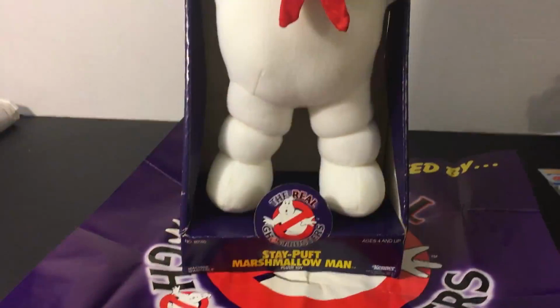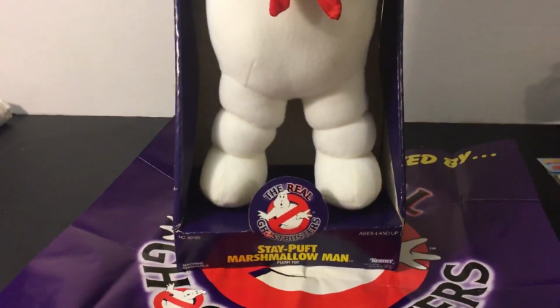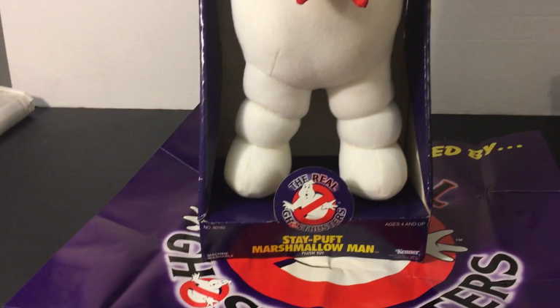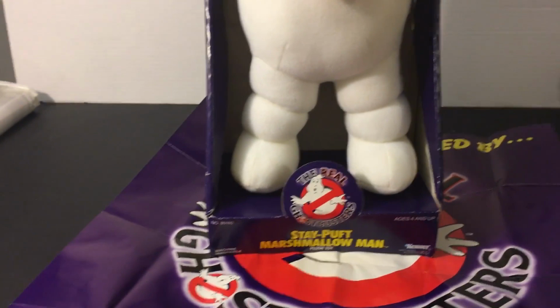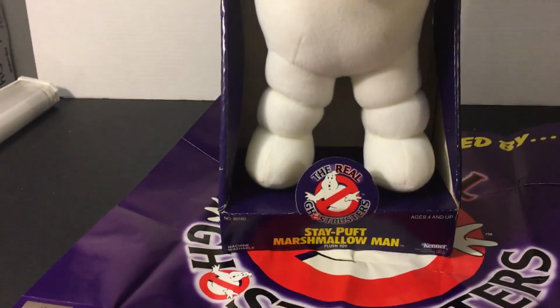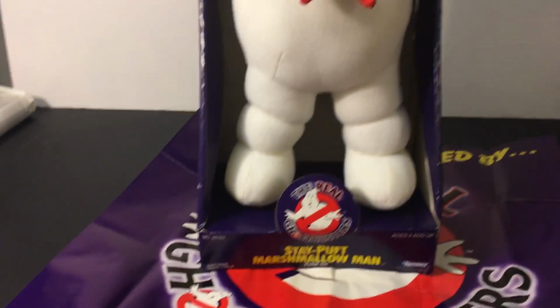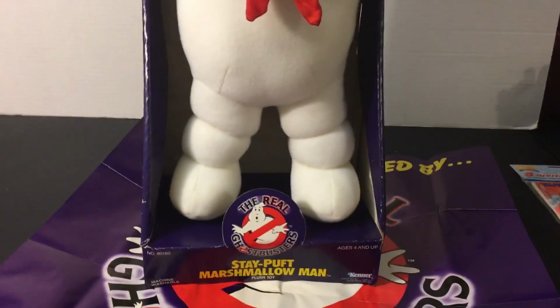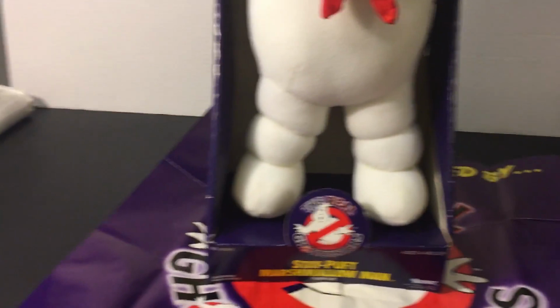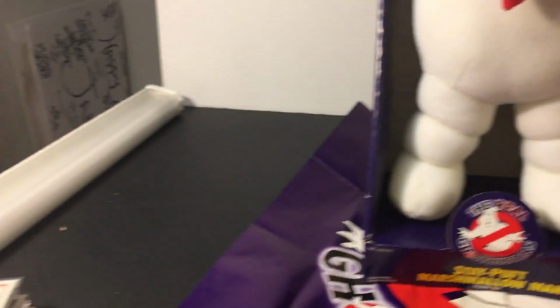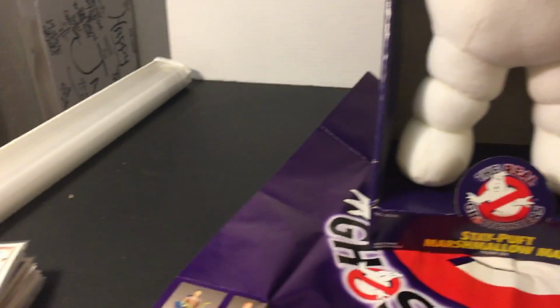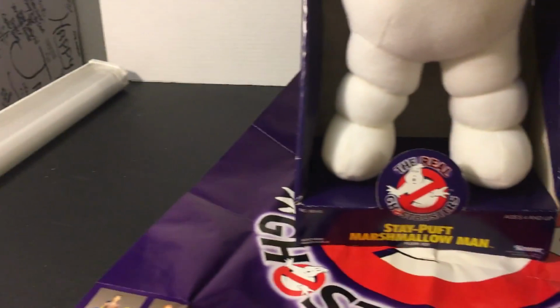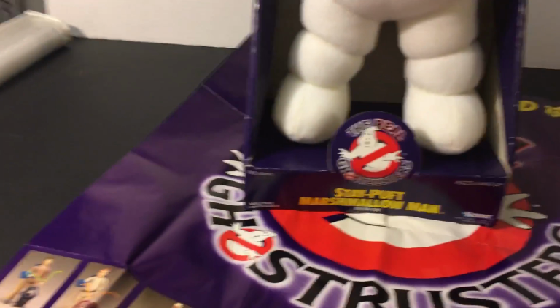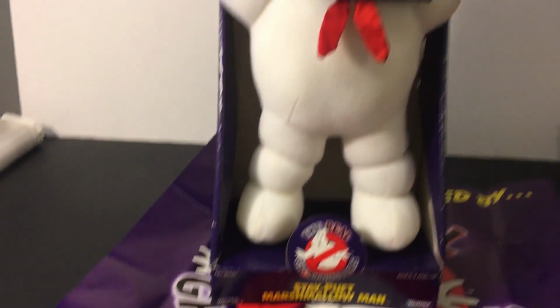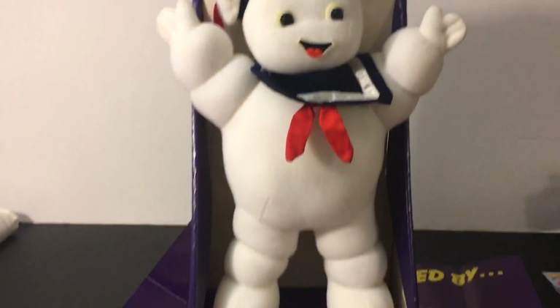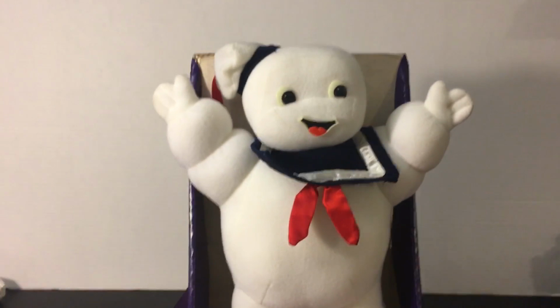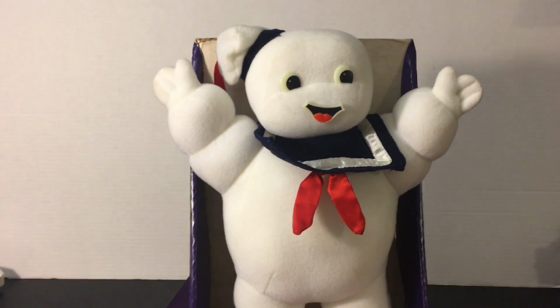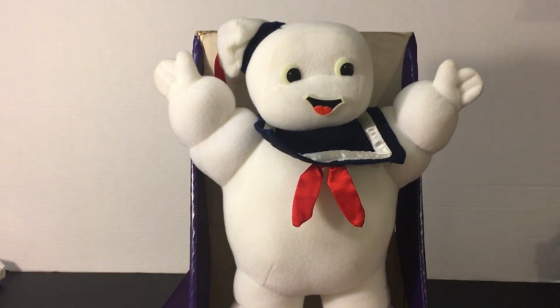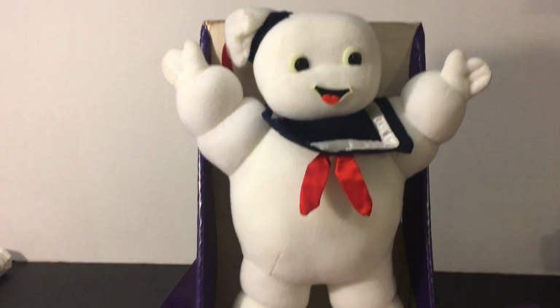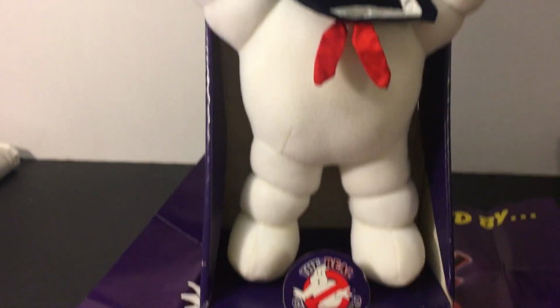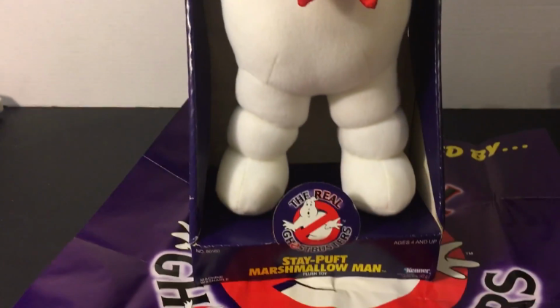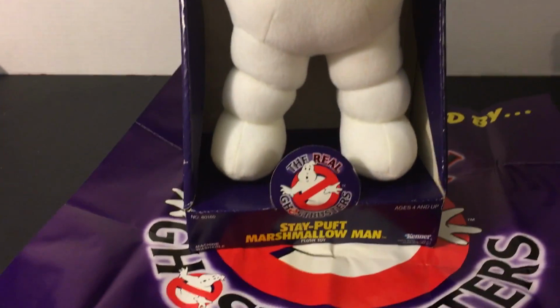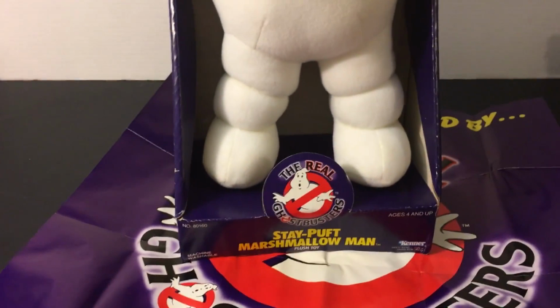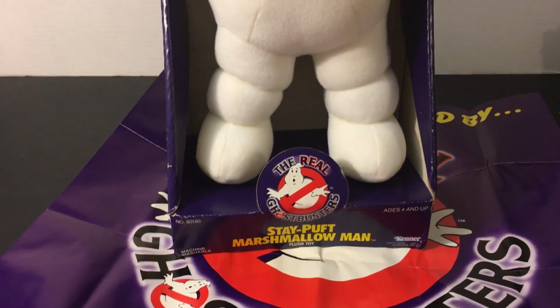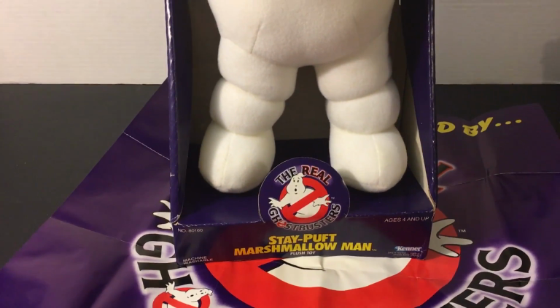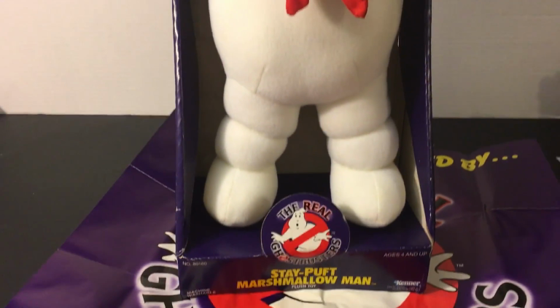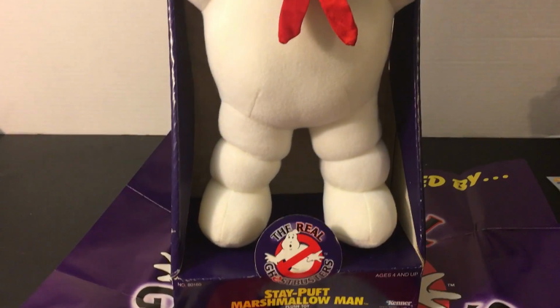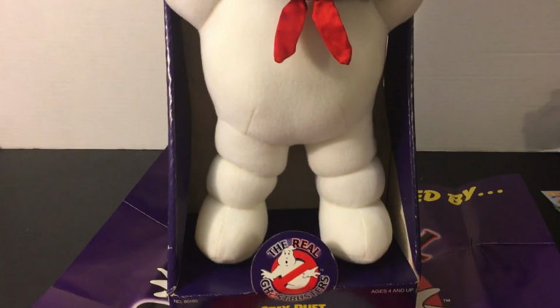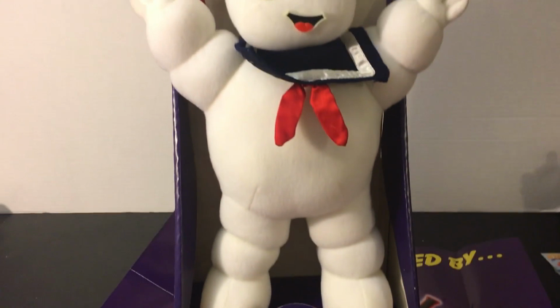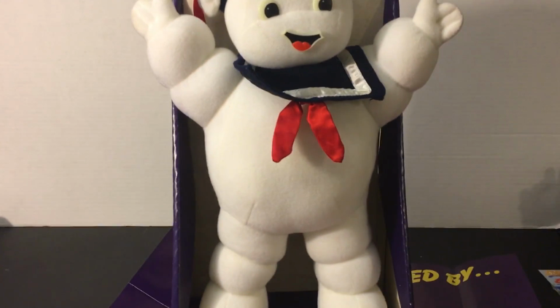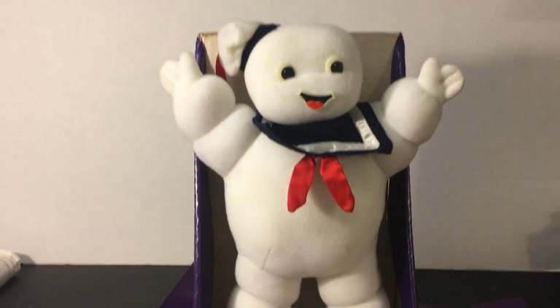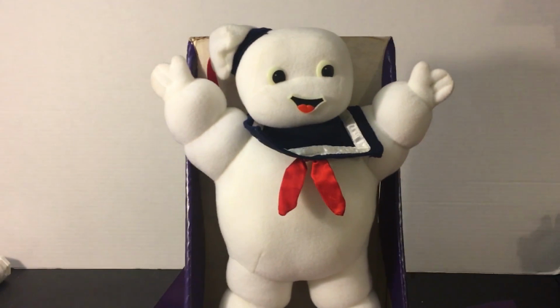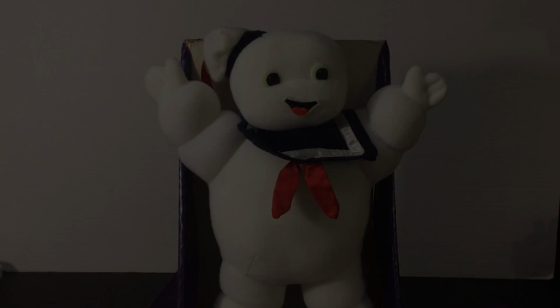Those are my weekly pickups from last week — hope you guys enjoyed it! Let me know down below if you had the Stay Puft plushie or if you'd even want one now. I'll talk to you guys on Friday — have a good rest of the week!